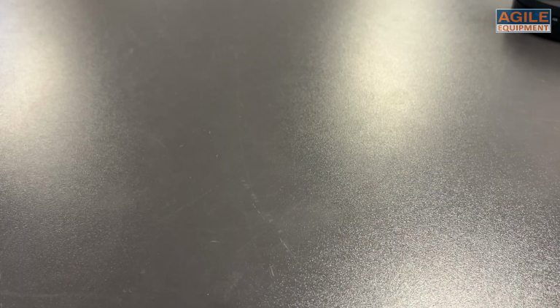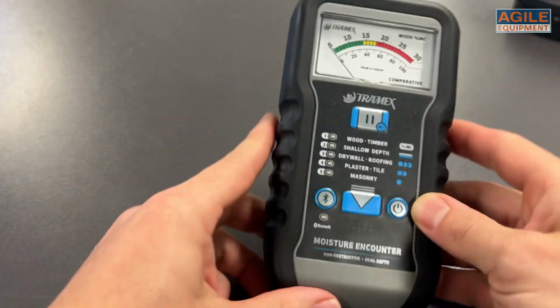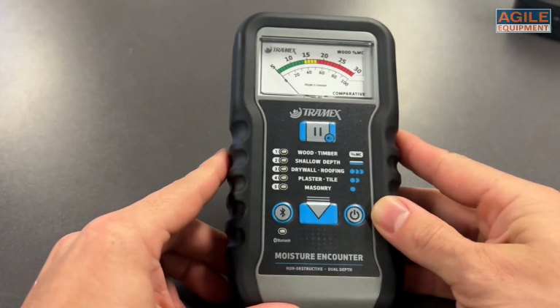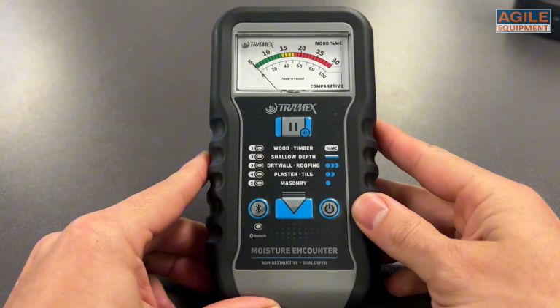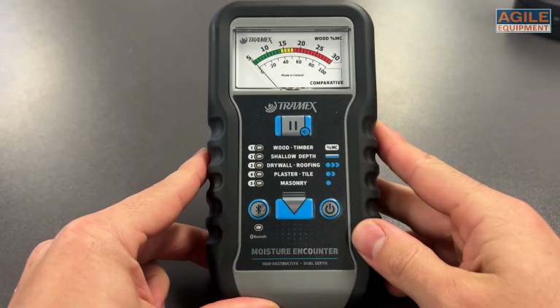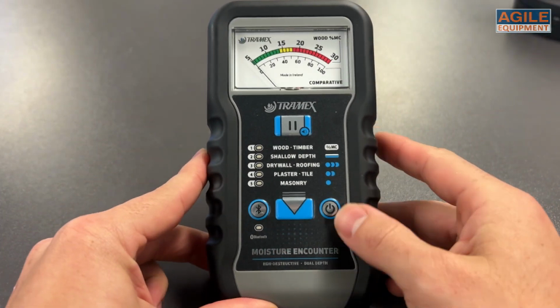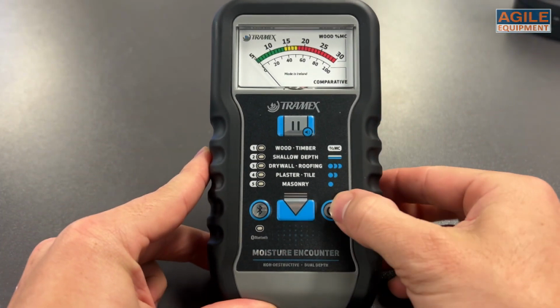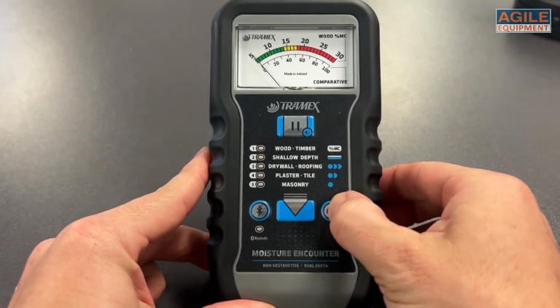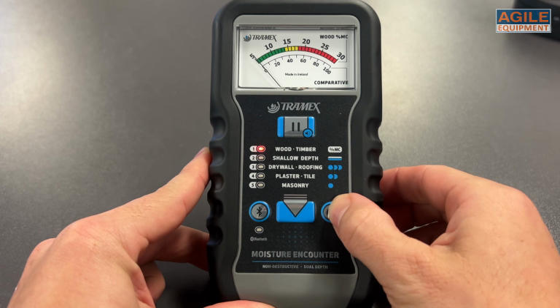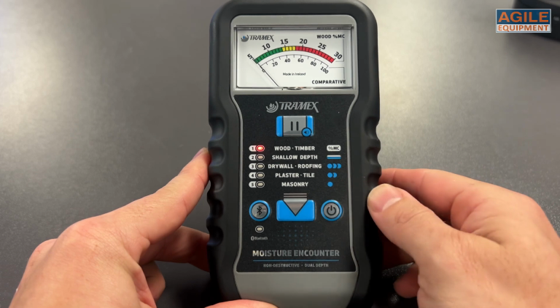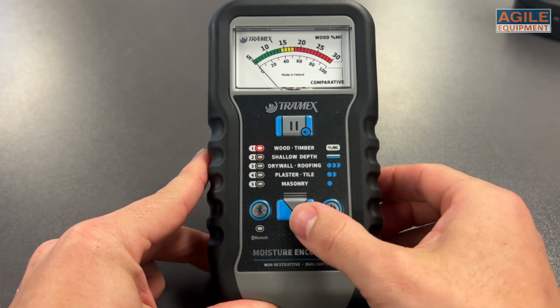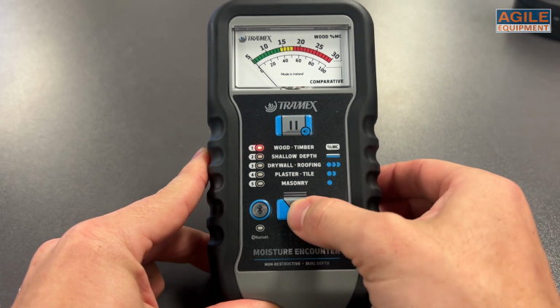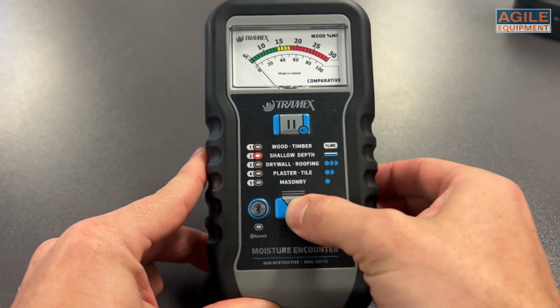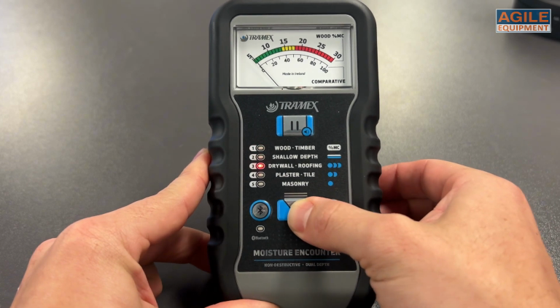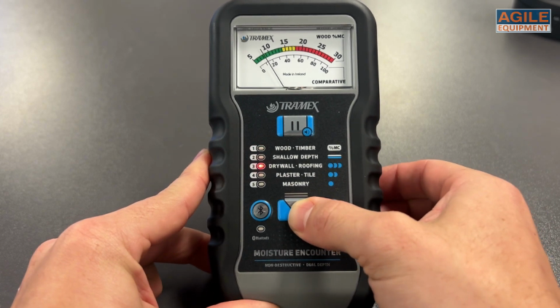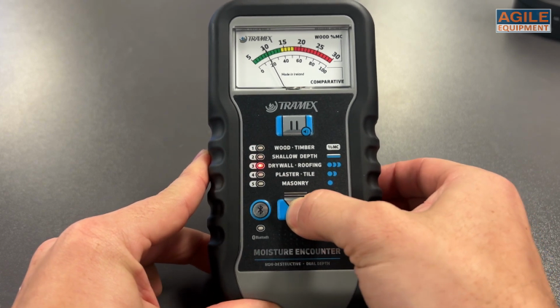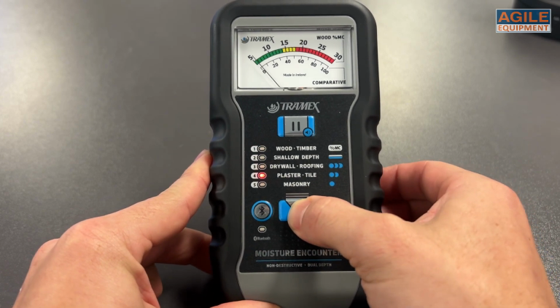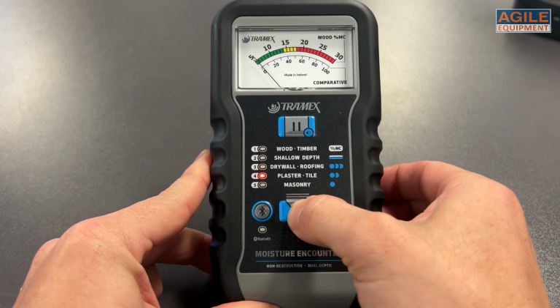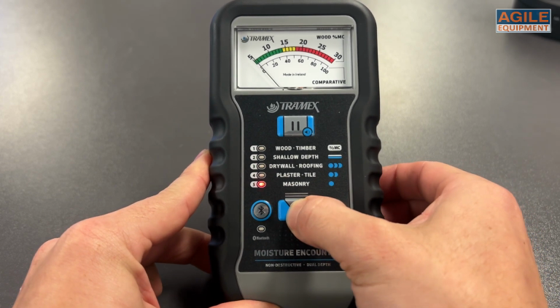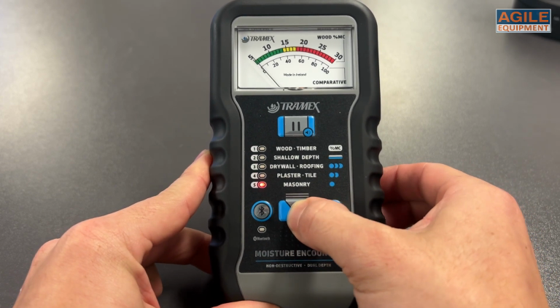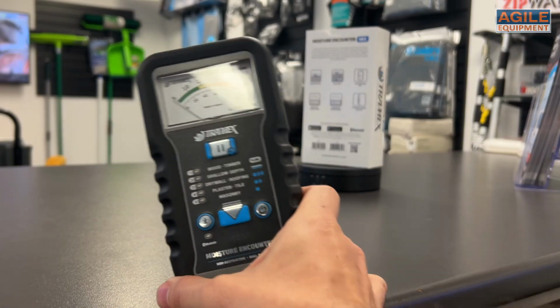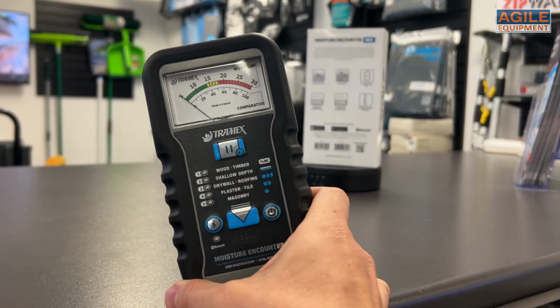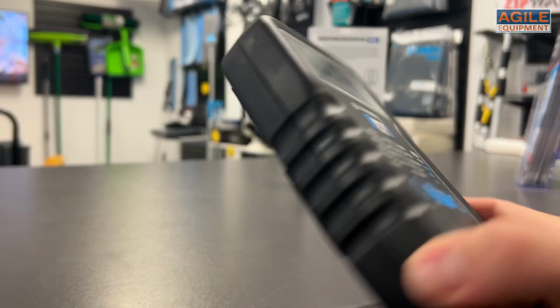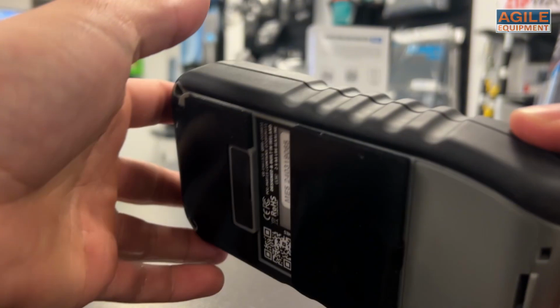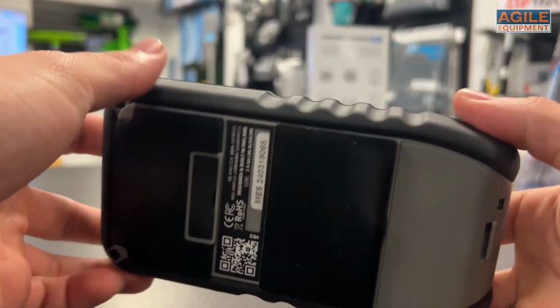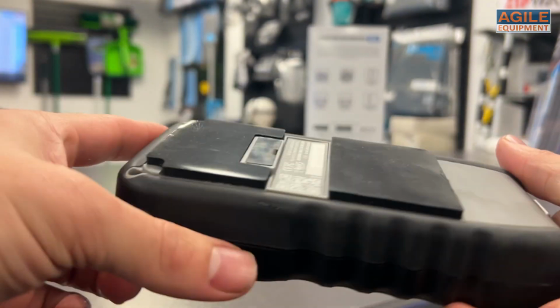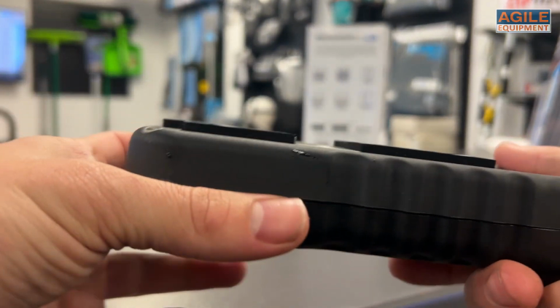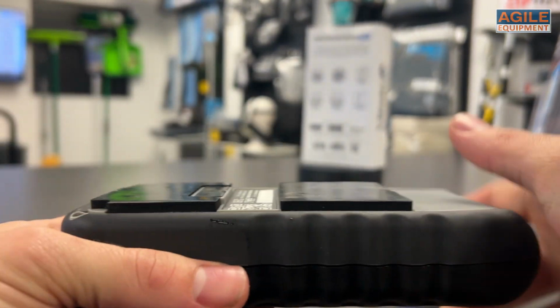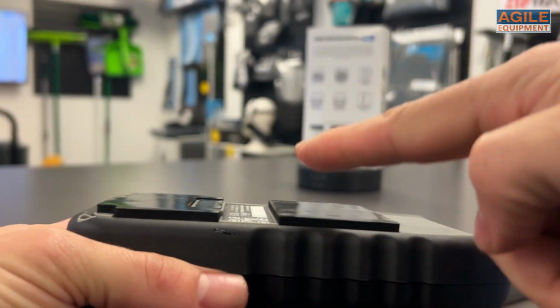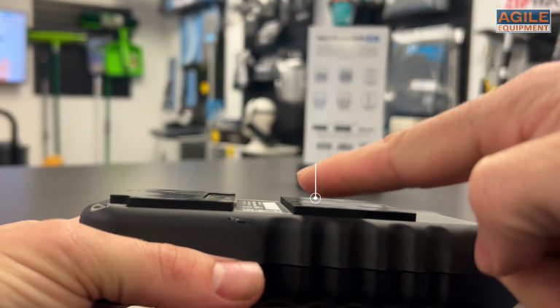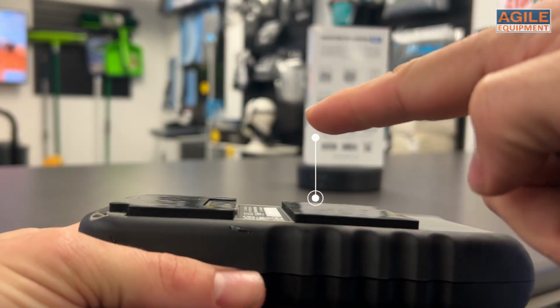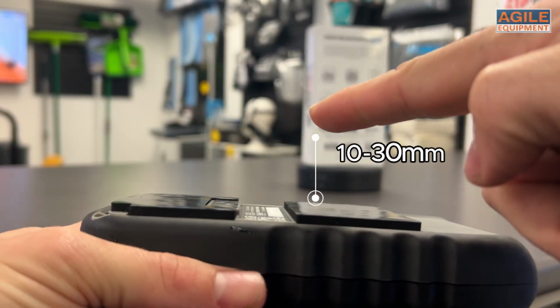The ME5 has five settings for different materials: wood timber, shallow depth, drywall, roofing, plus tile and masonry. This in effect changes the depth of the electric field being sent between 10-30mm.